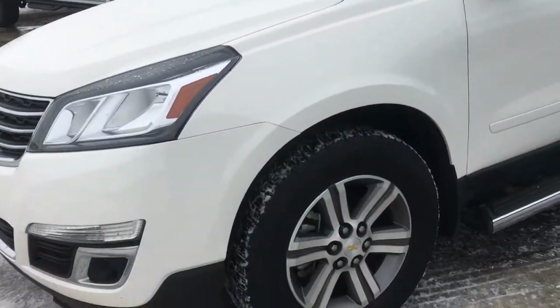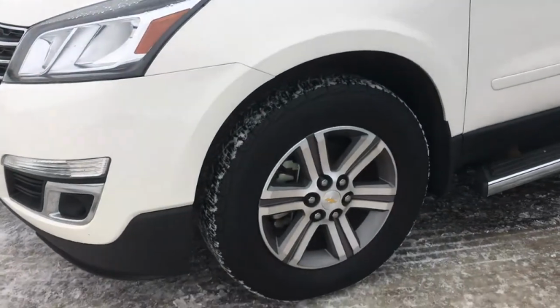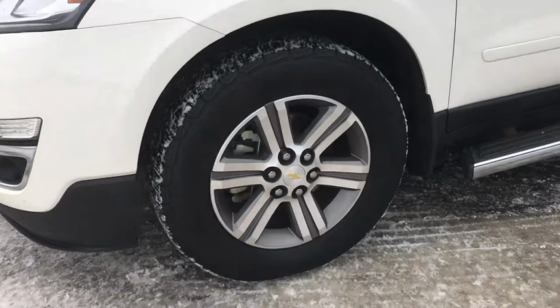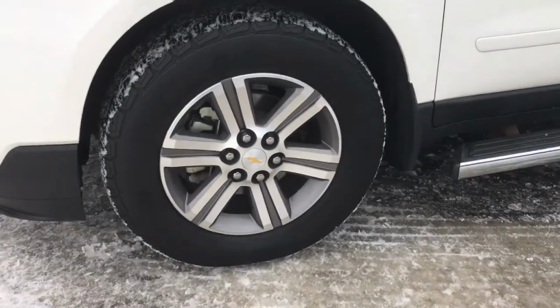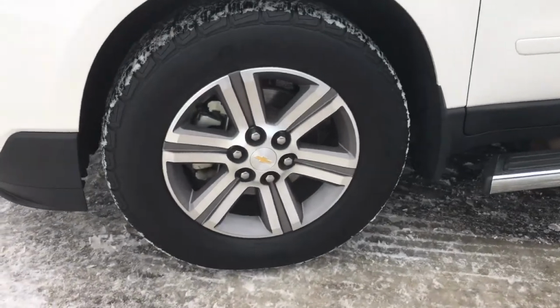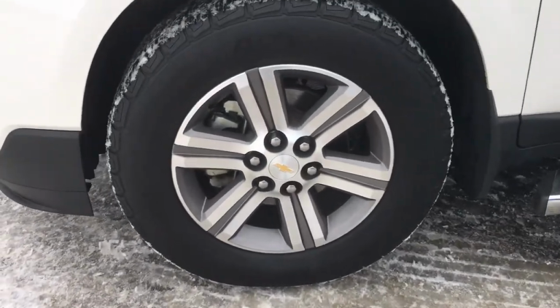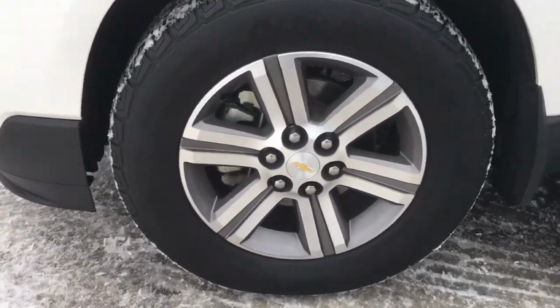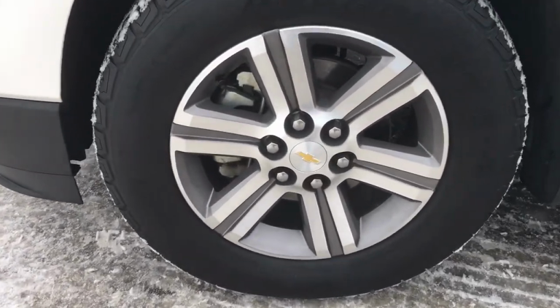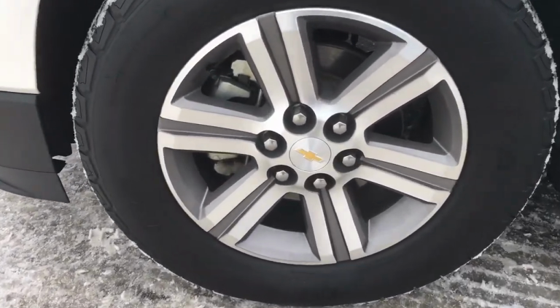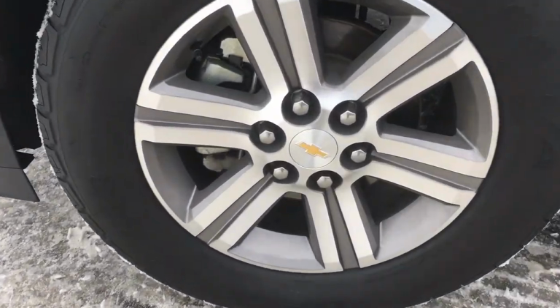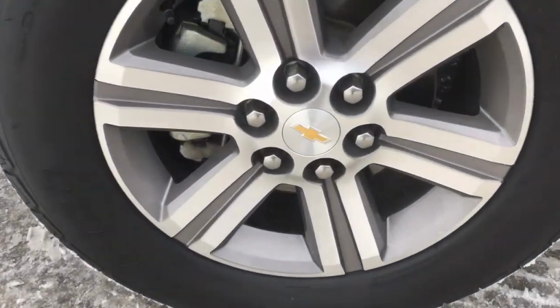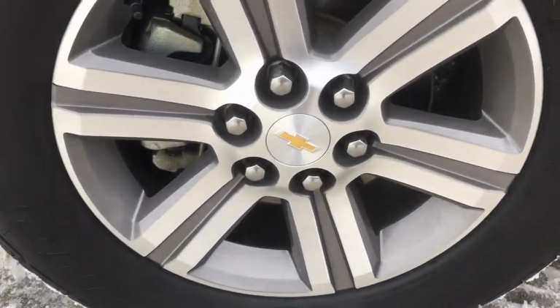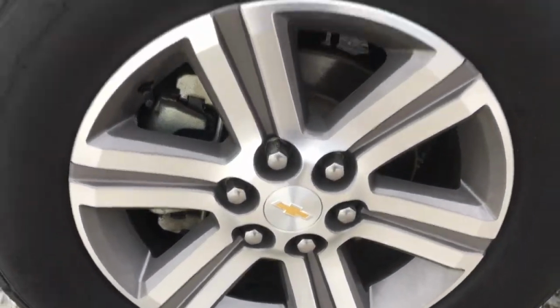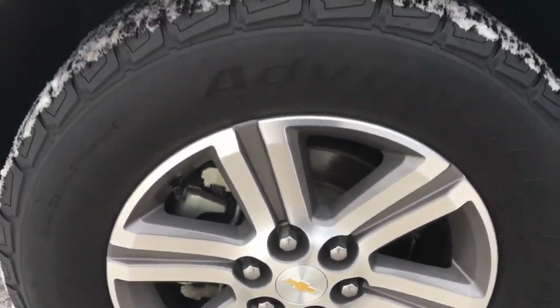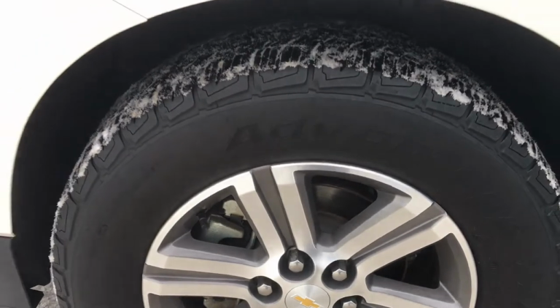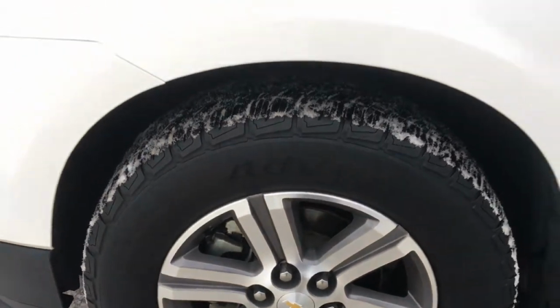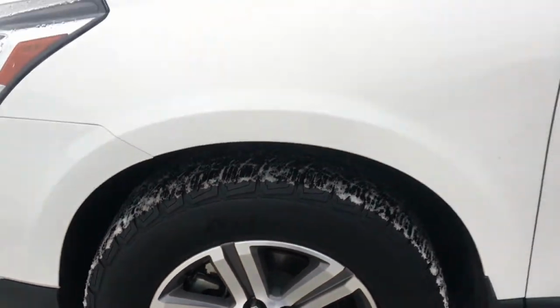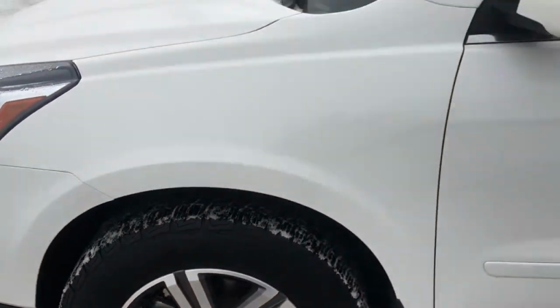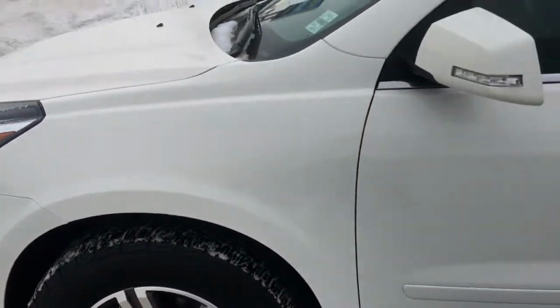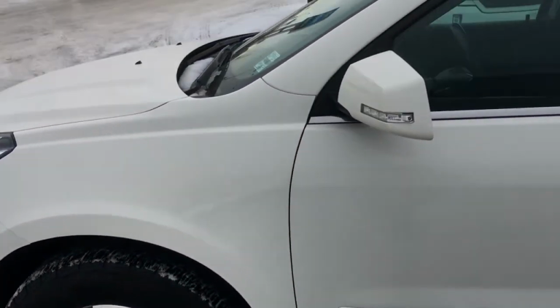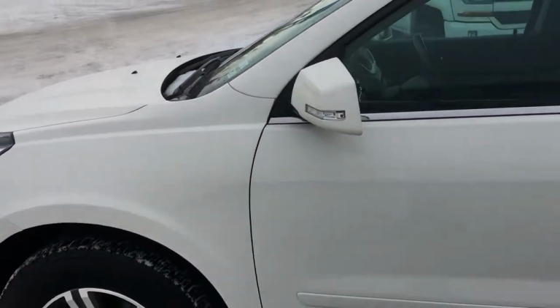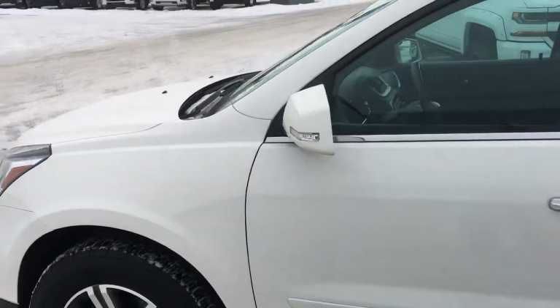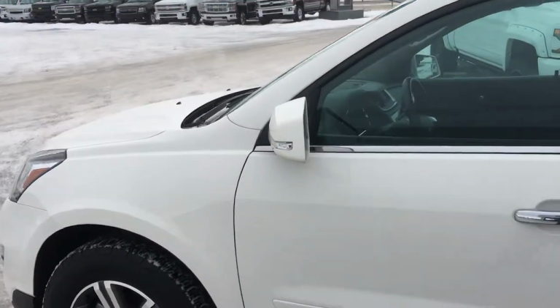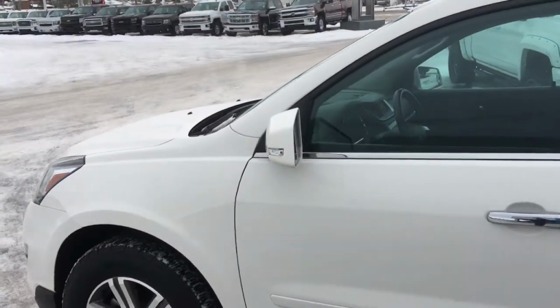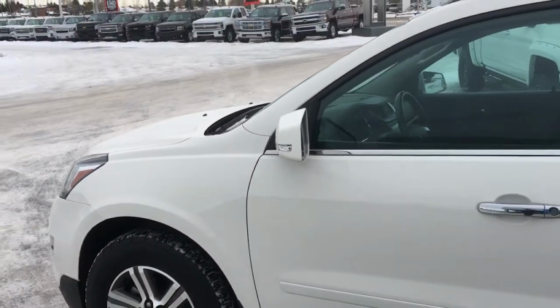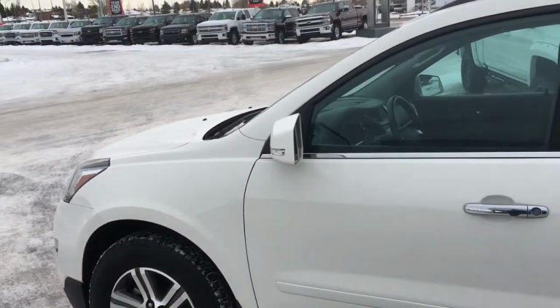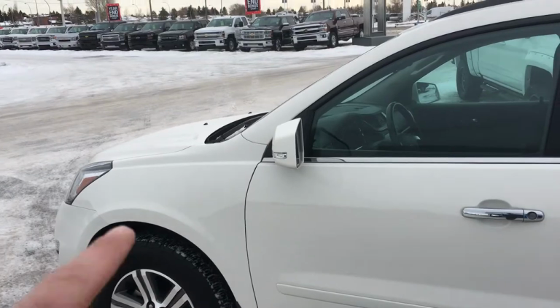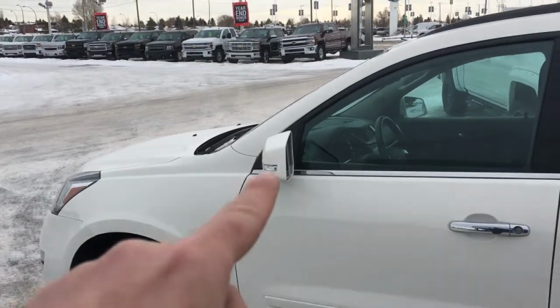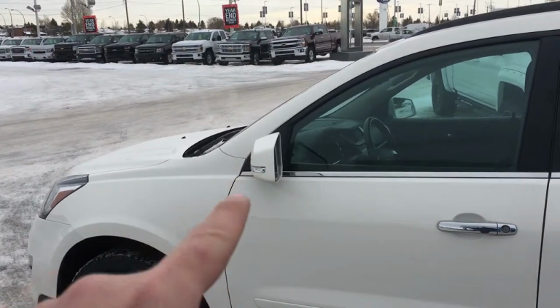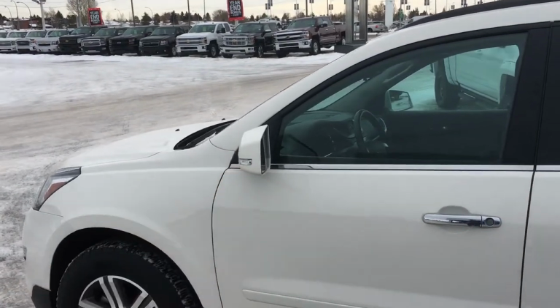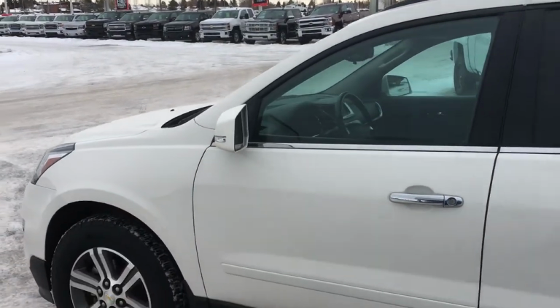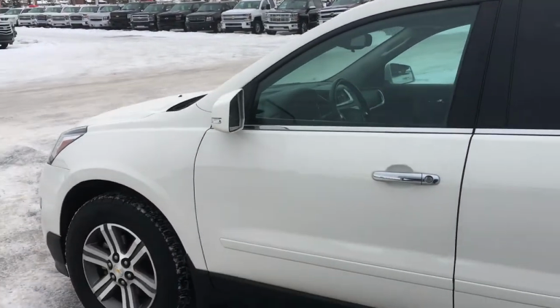Over here you've got the 18-inch aluminum wheels with the Chevrolet bow tie in there as well. This vehicle does have ABS brakes, electric stabilizers, and even little lights on the mirror cap.